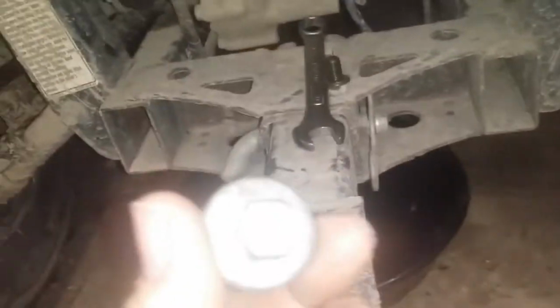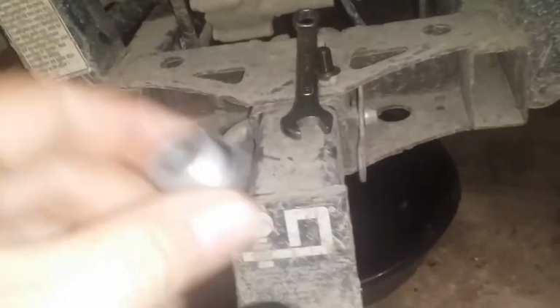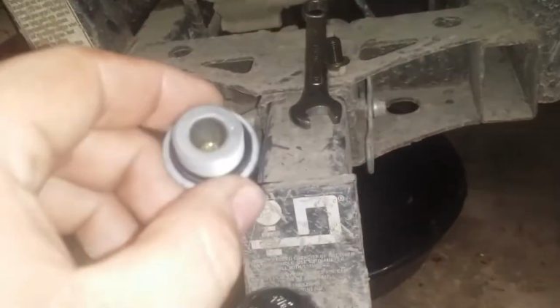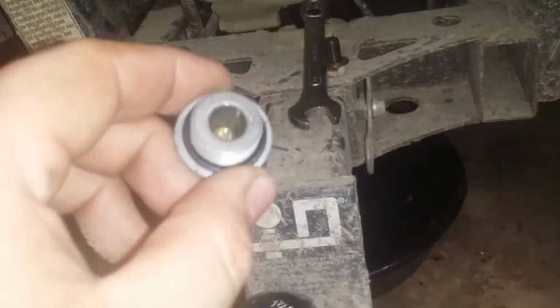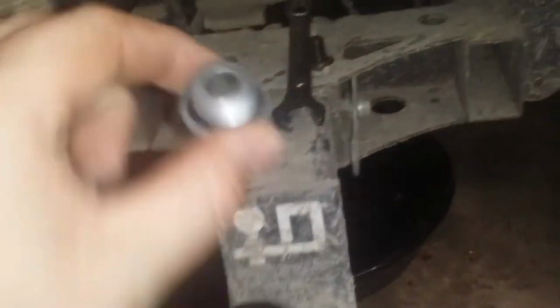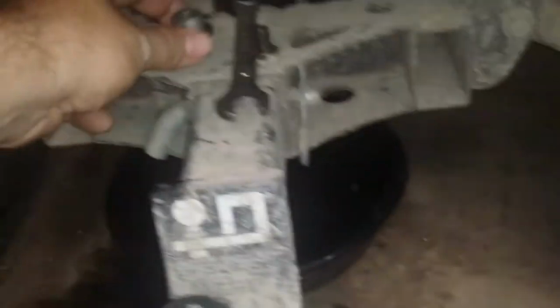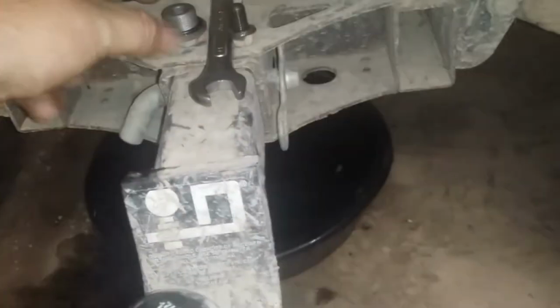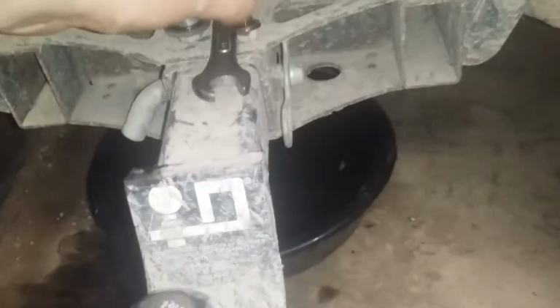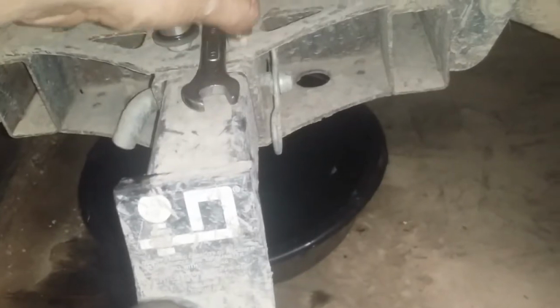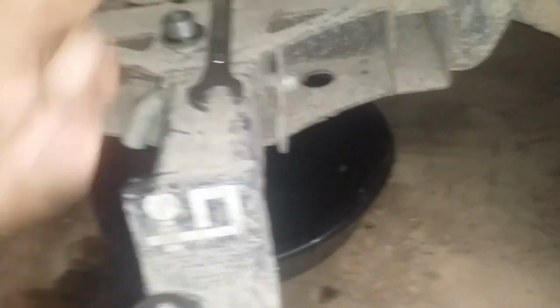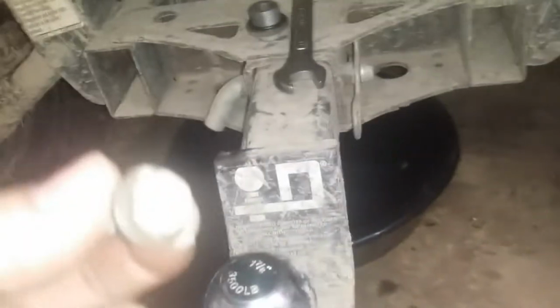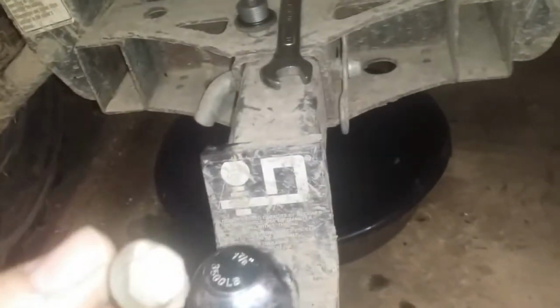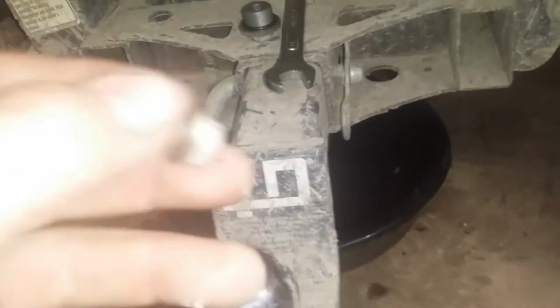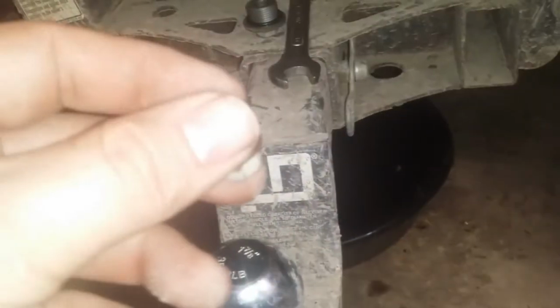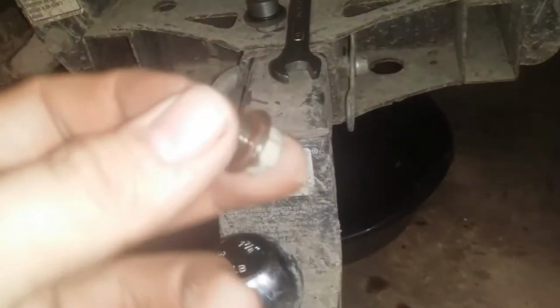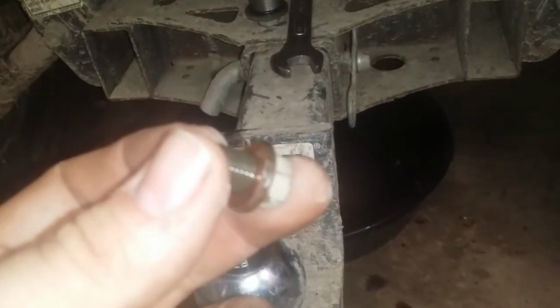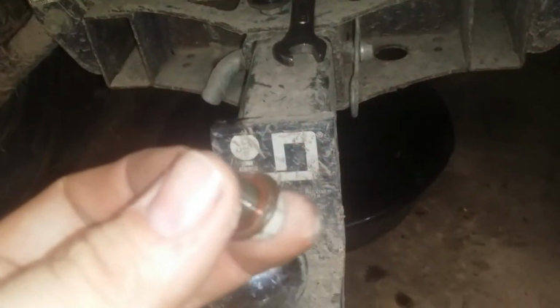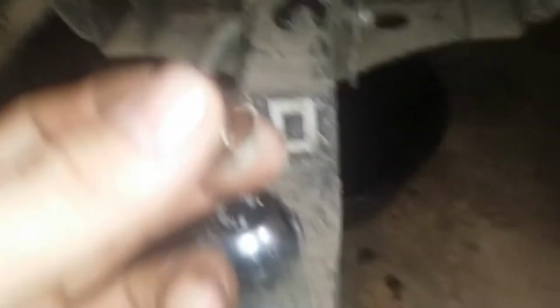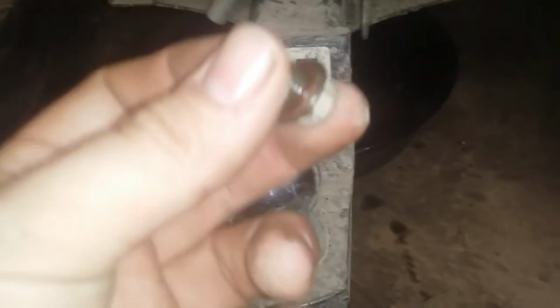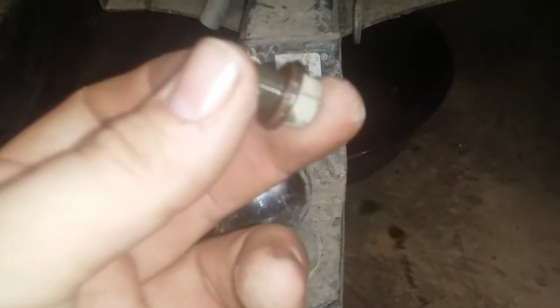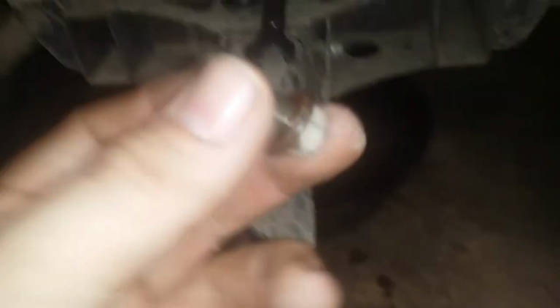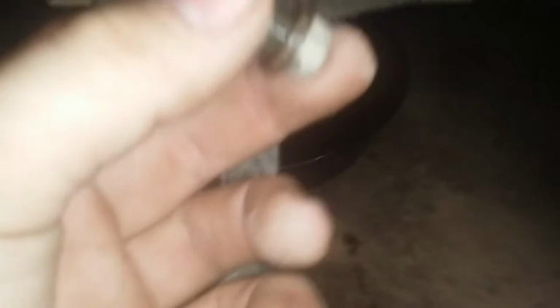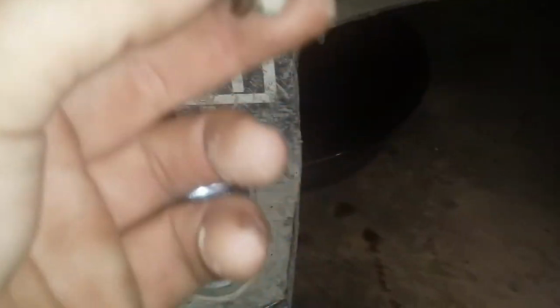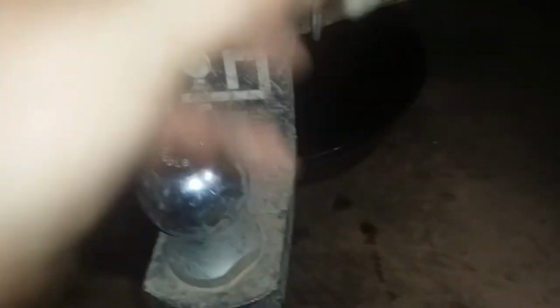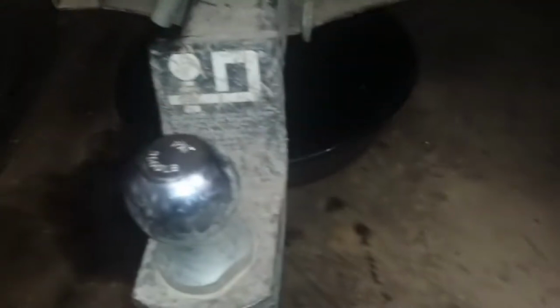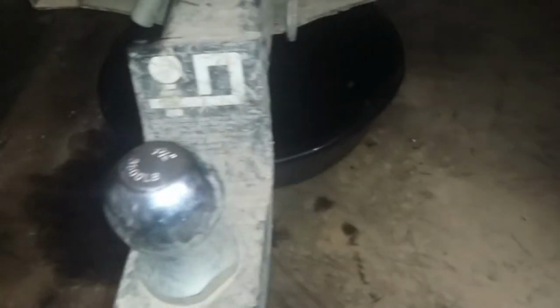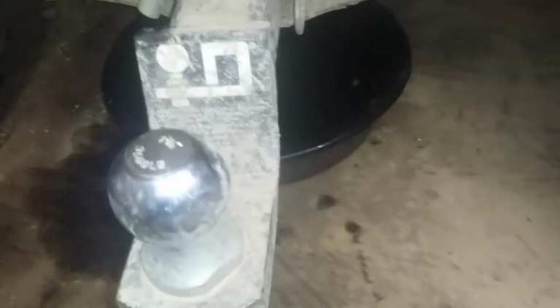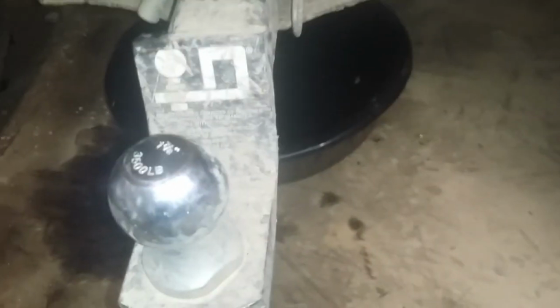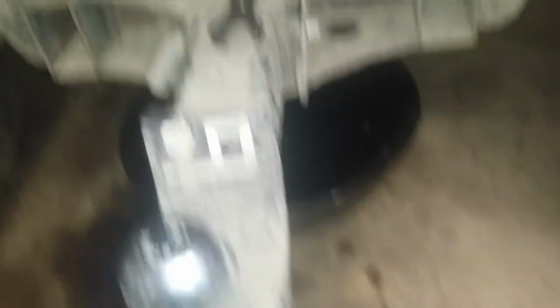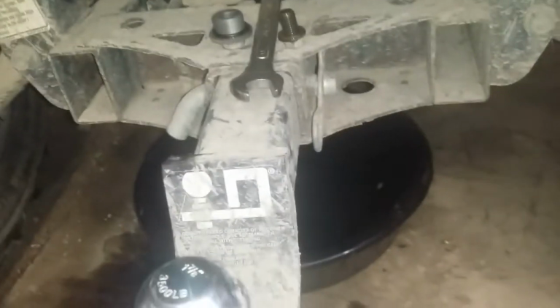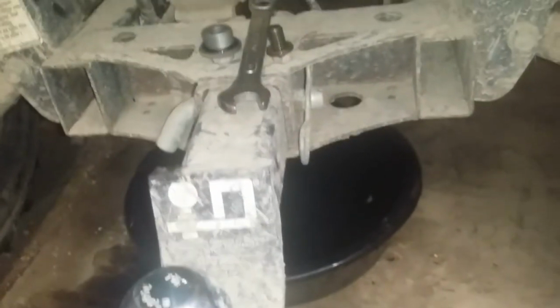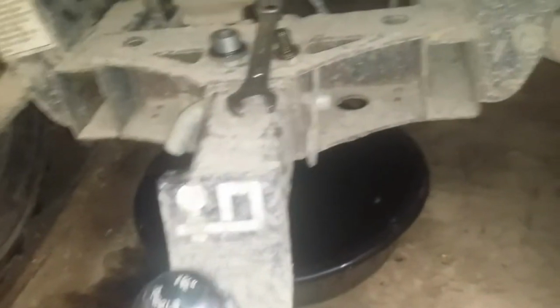Your fill is a 14 millimeter with a little rubber o-ring. Your drain is a 12 millimeter with a copper washer. These are reusable a few times, but once they start getting all squished out, it's time to replace them.